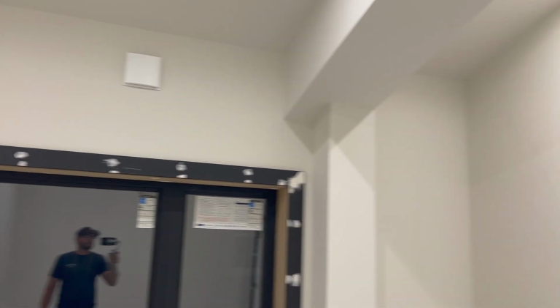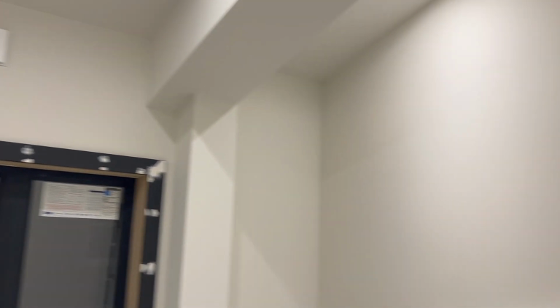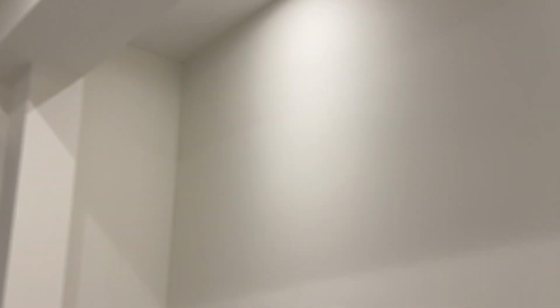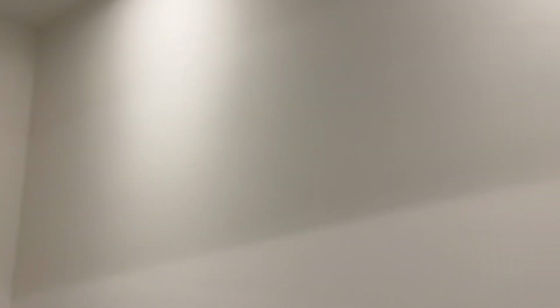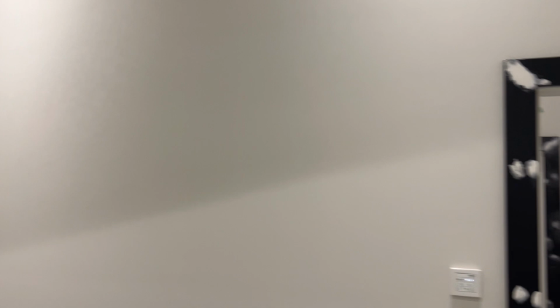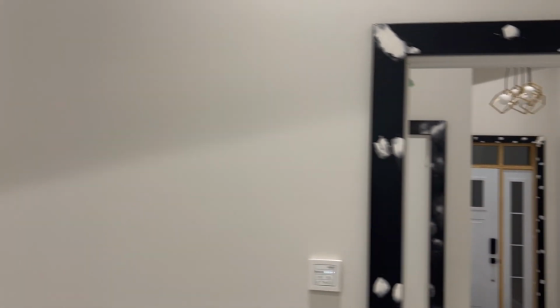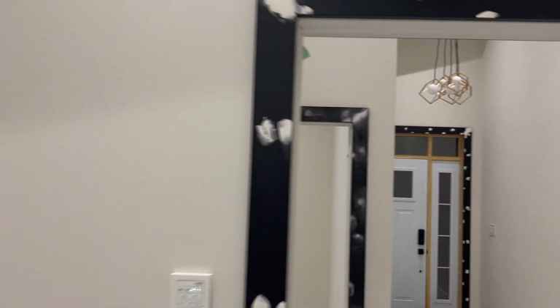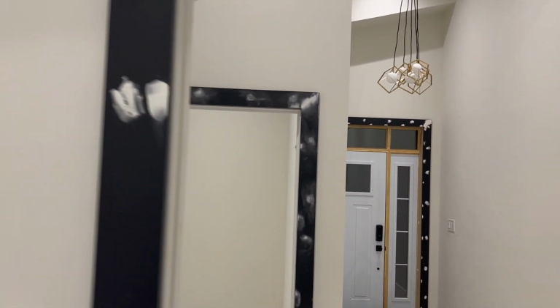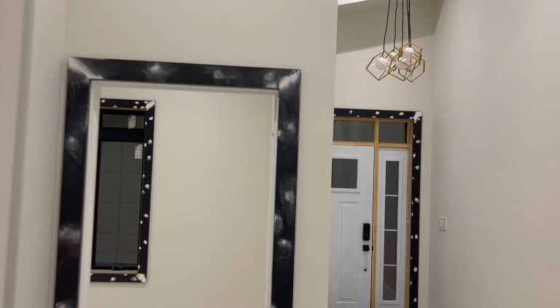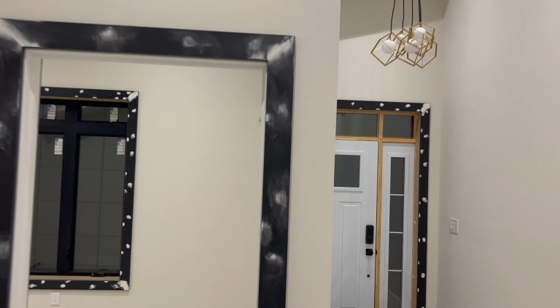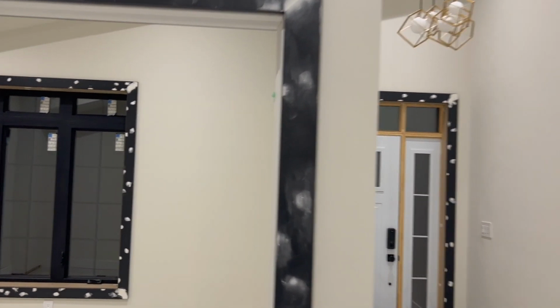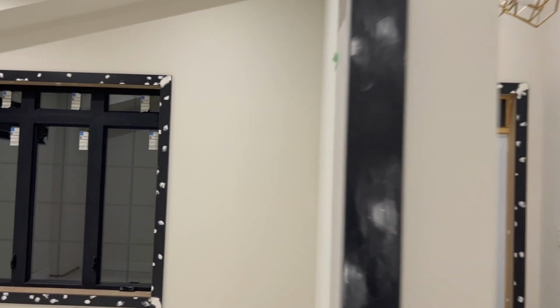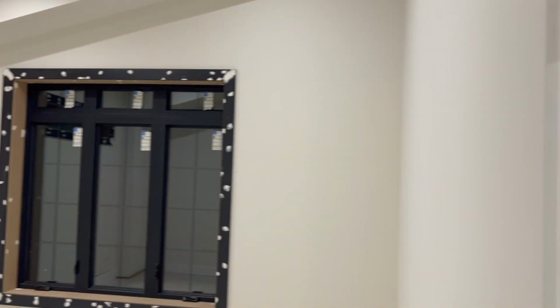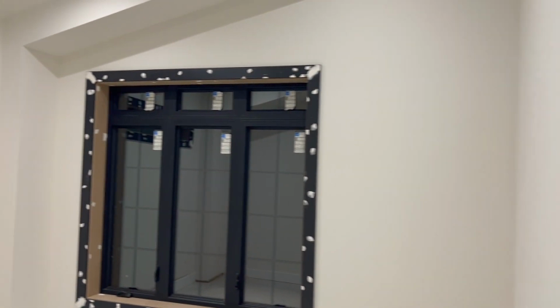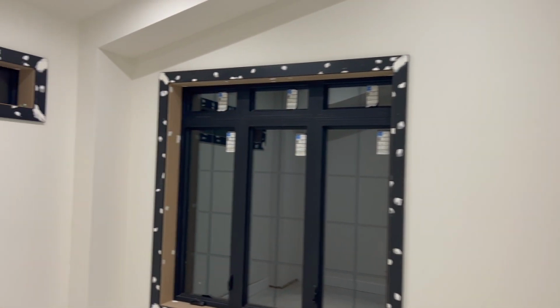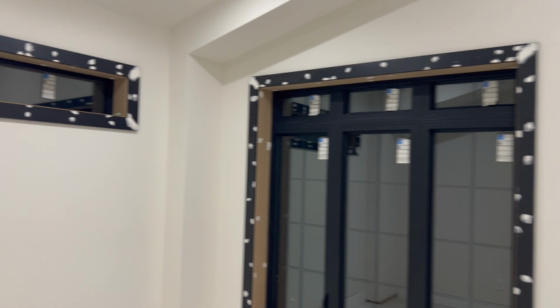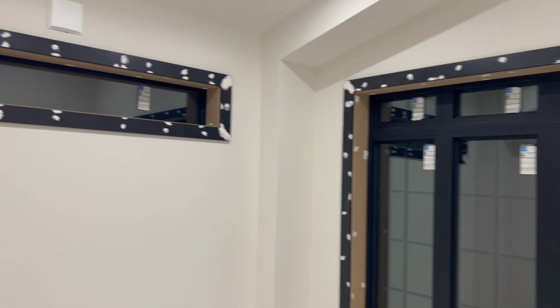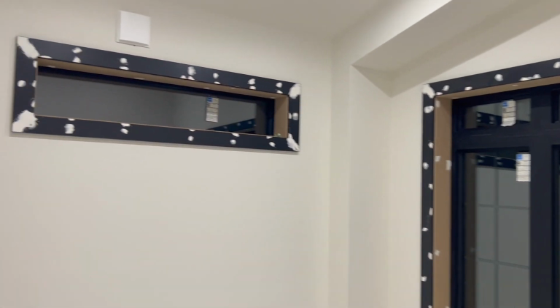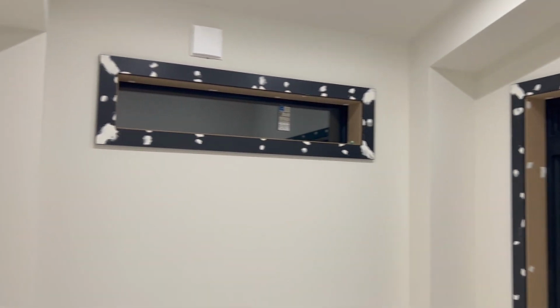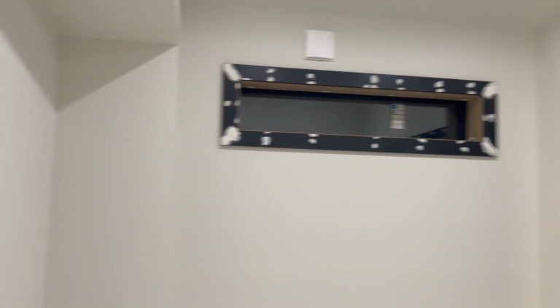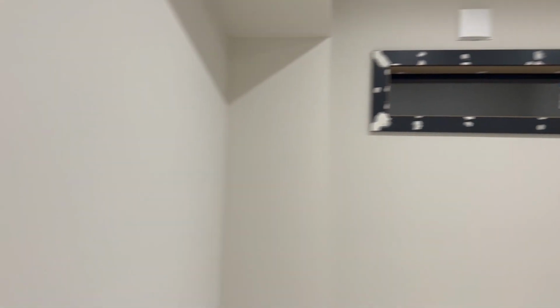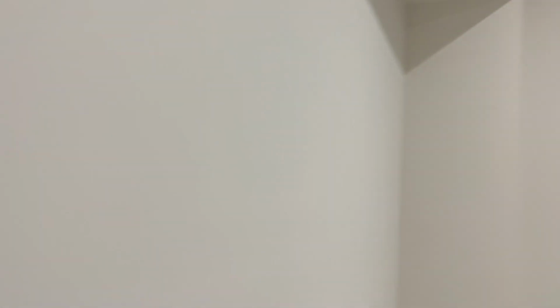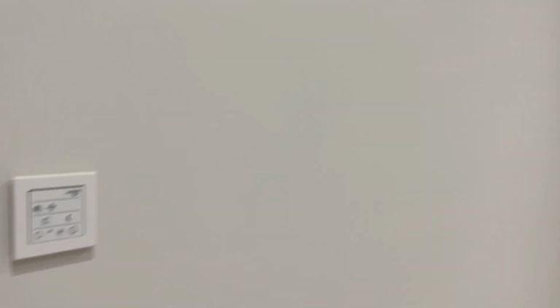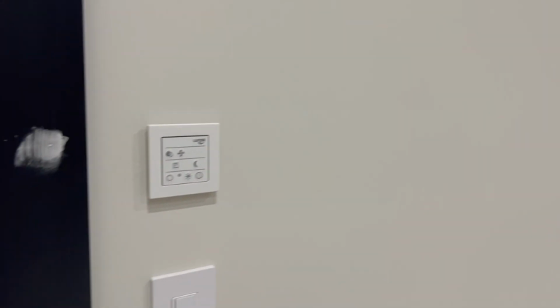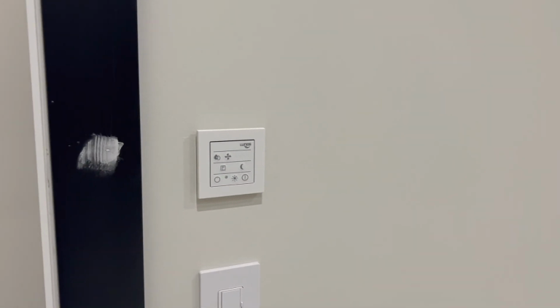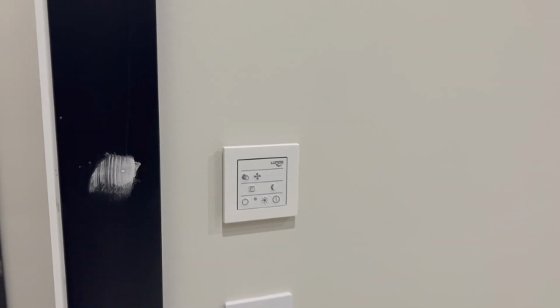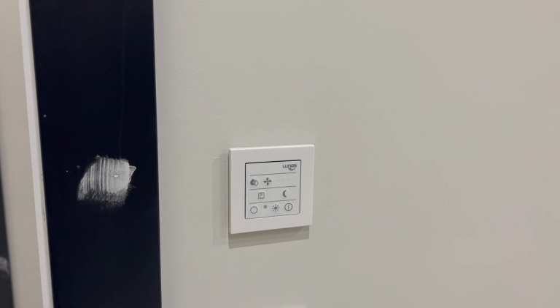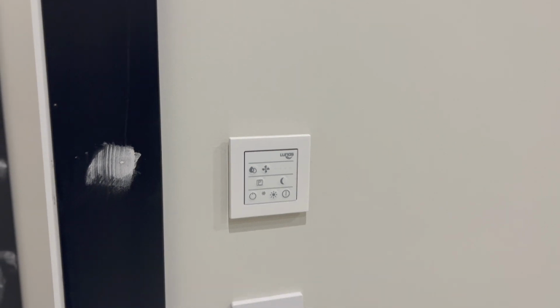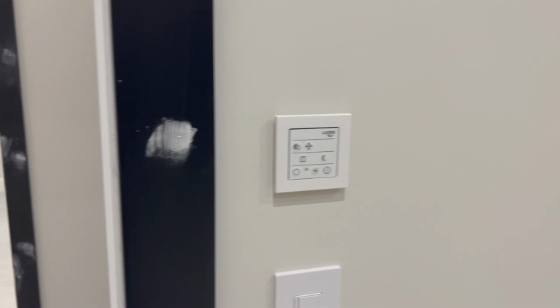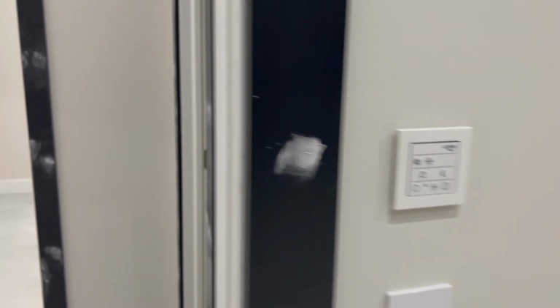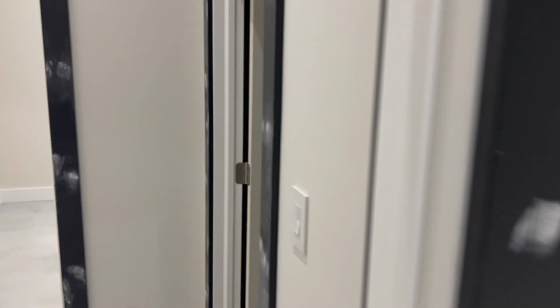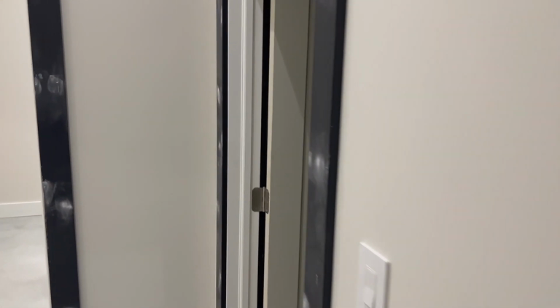These units have been great for our business because we no longer need to run ductwork for an HRV unit. Just having these units in every room with individual humidity control has been huge for us.